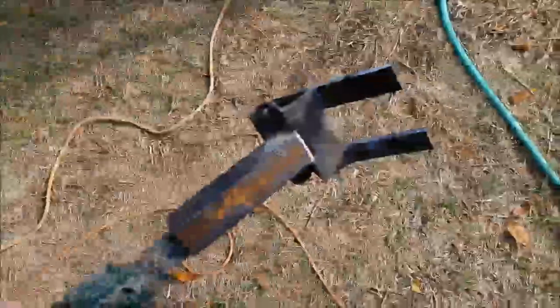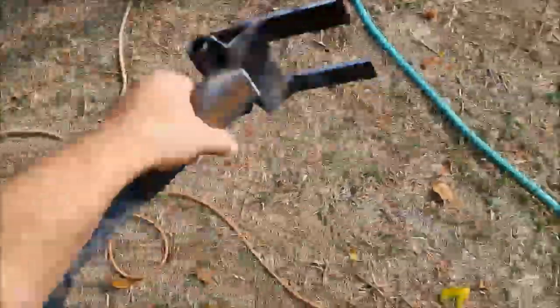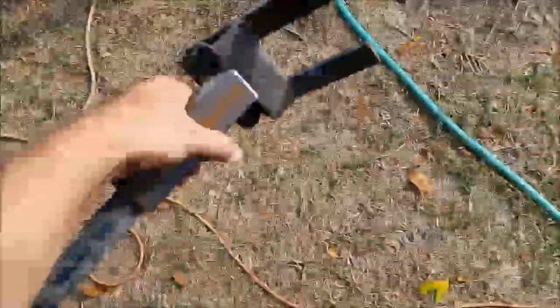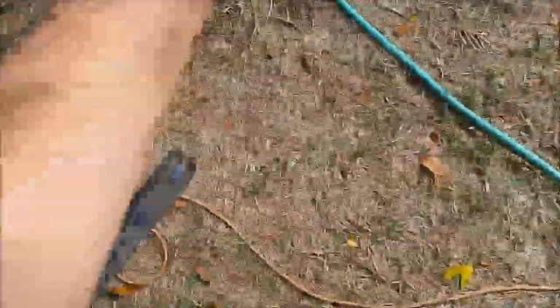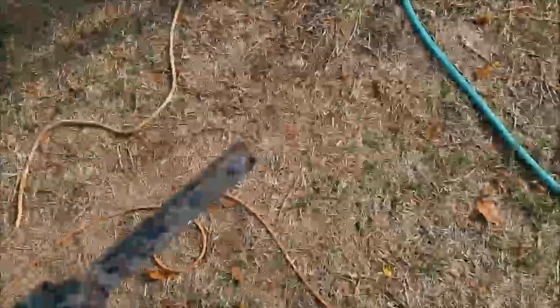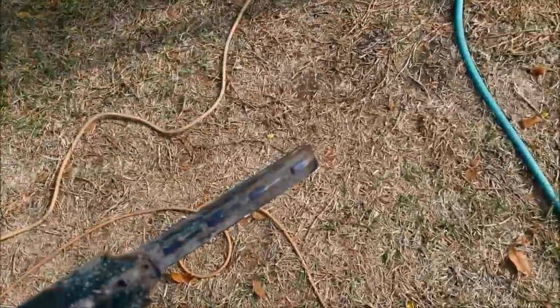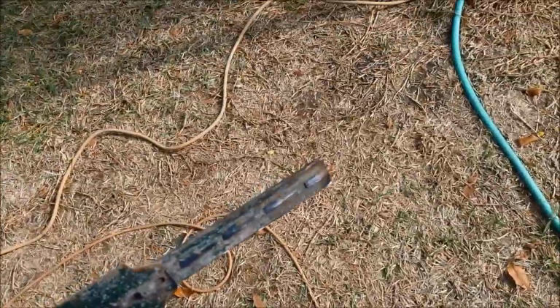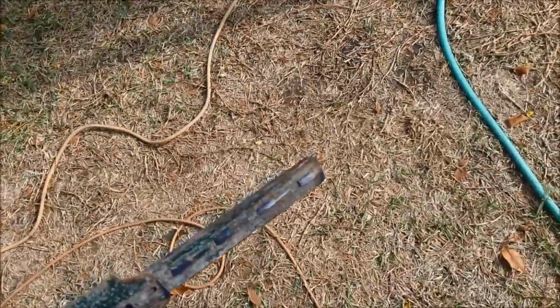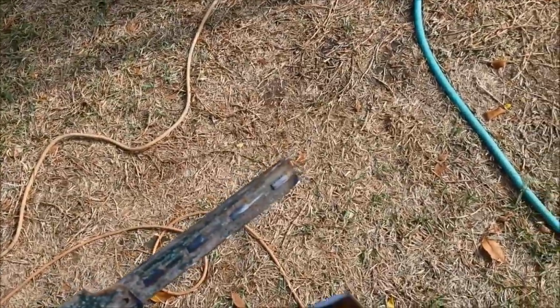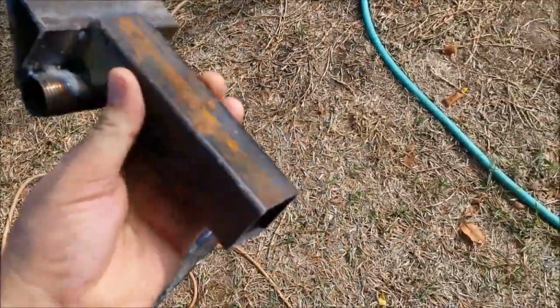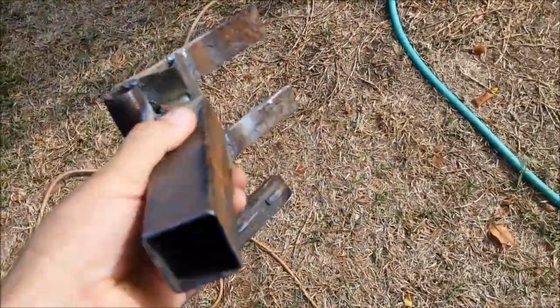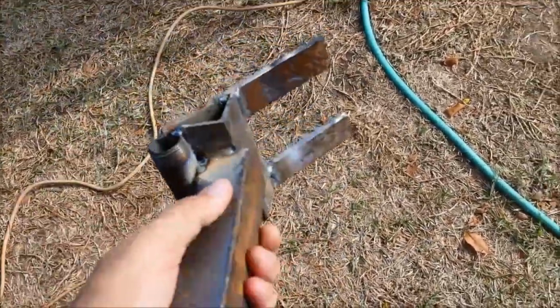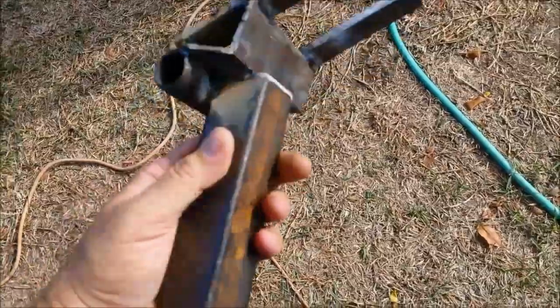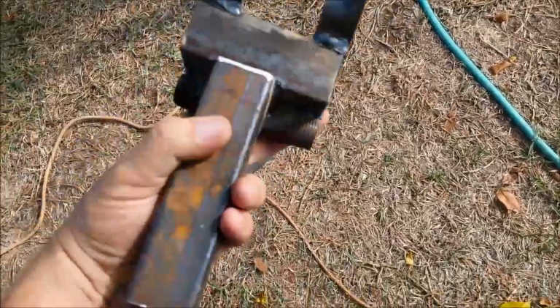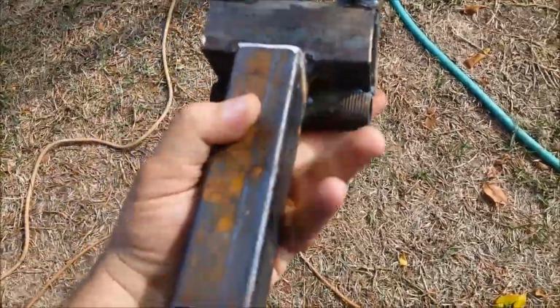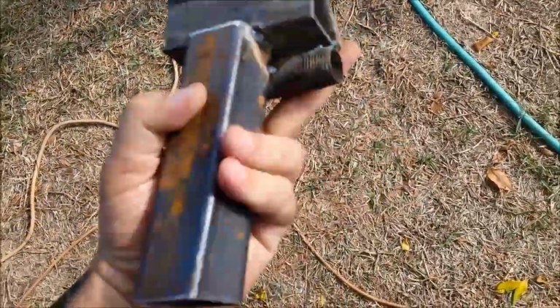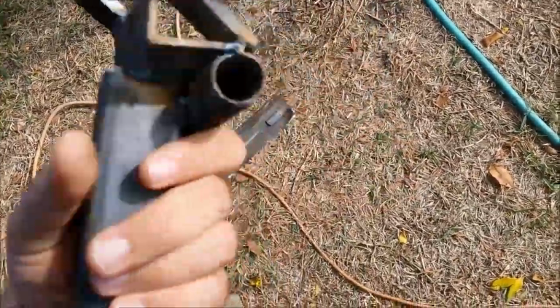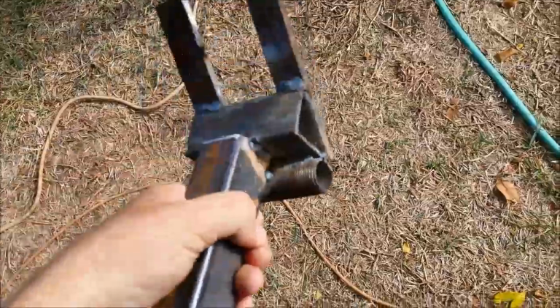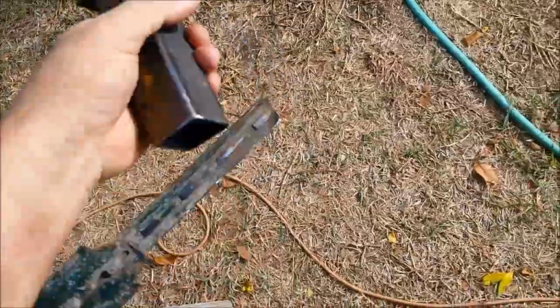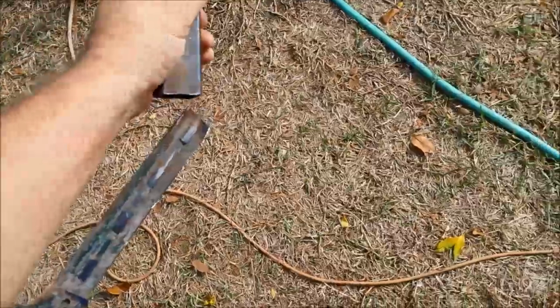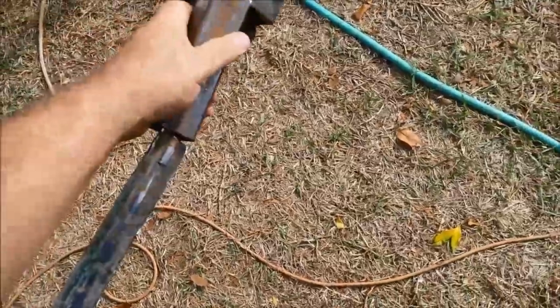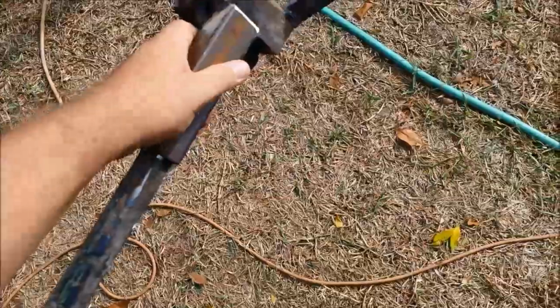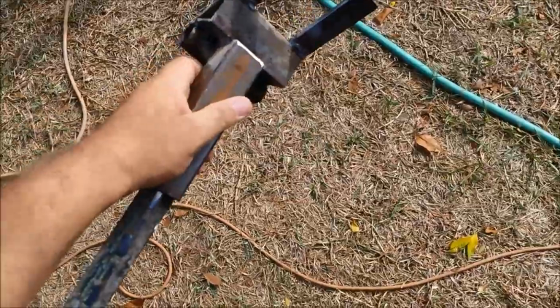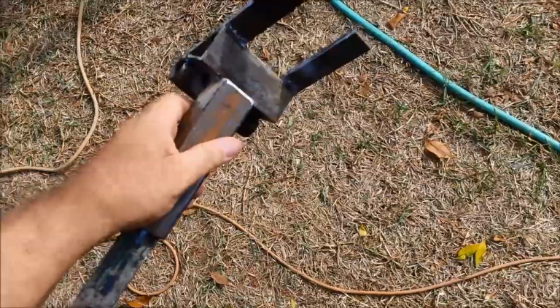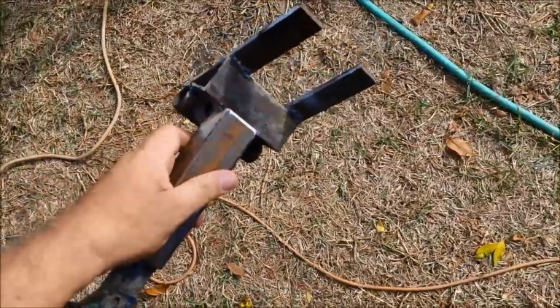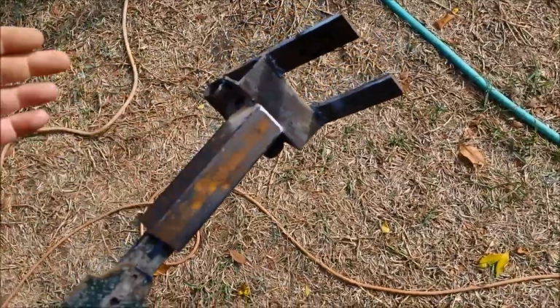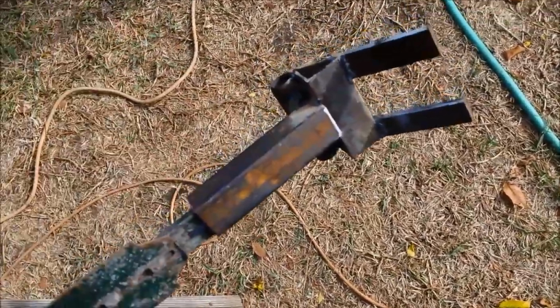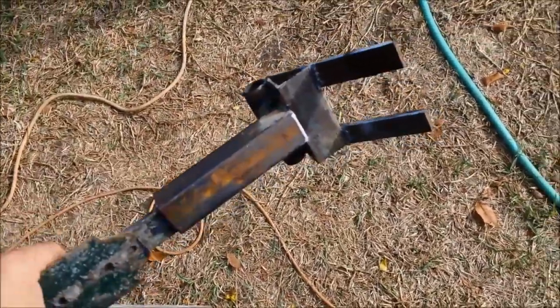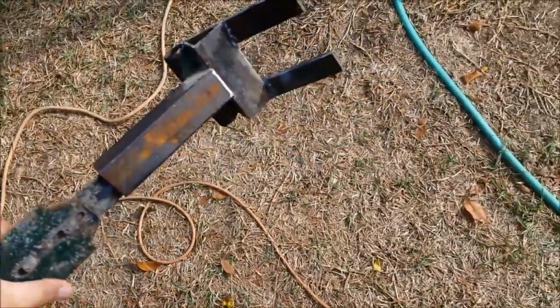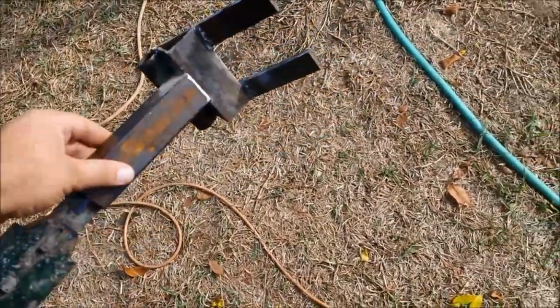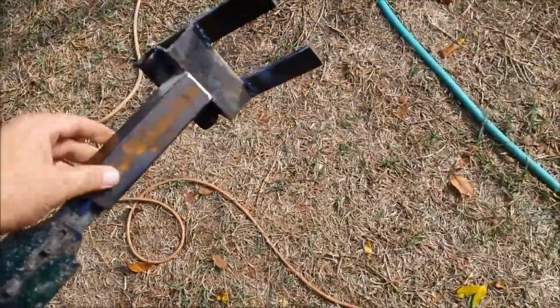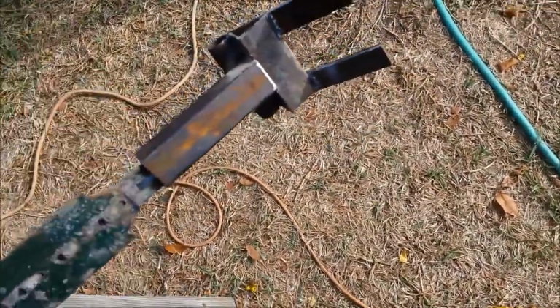I did this also — you just slide that off and use the T-post for something else, or store it. Now I've got something that's just a little bit bigger than my hand, and I can throw it on the shelf in the shed, keep it in the back of the truck — who knows. But it makes it nice and portable.